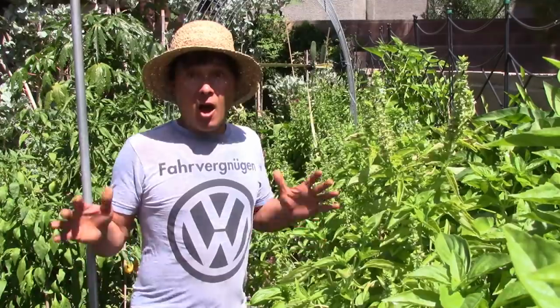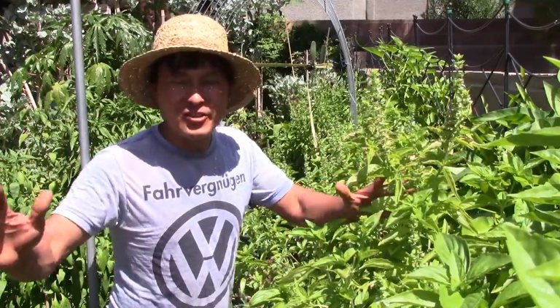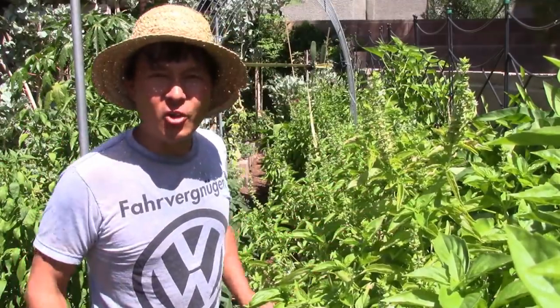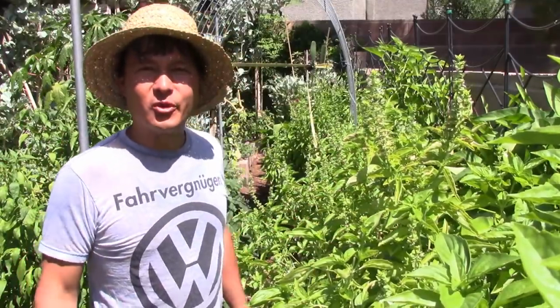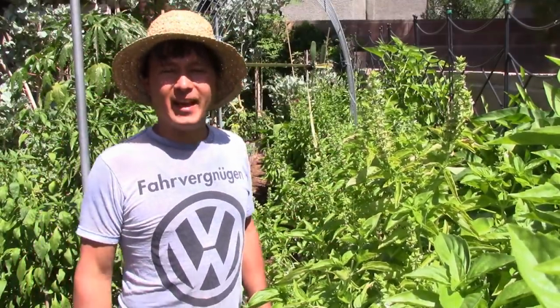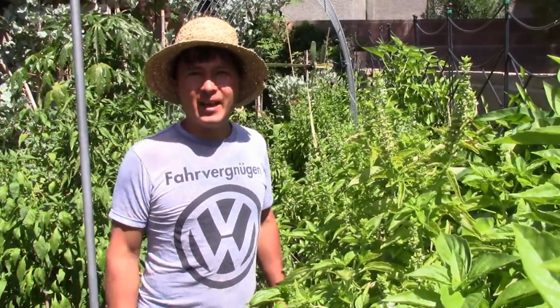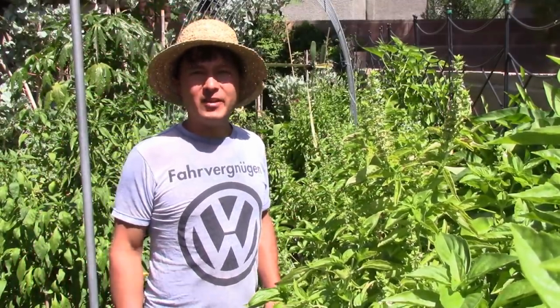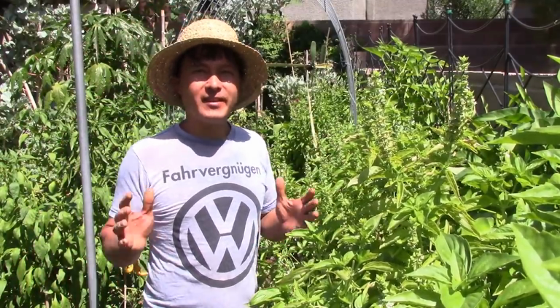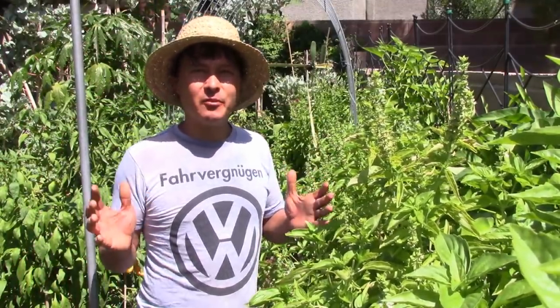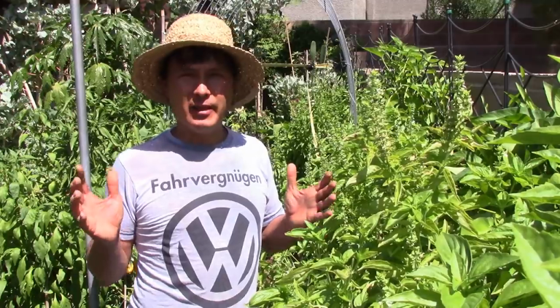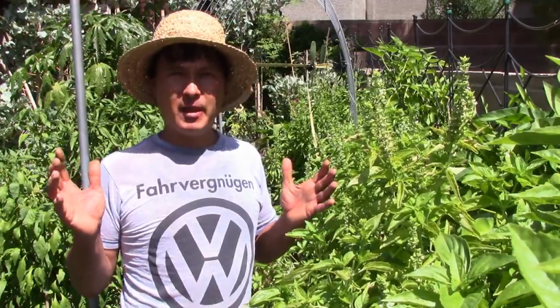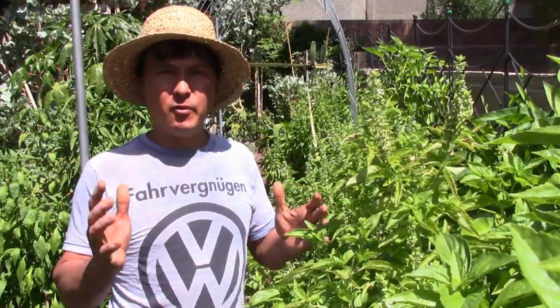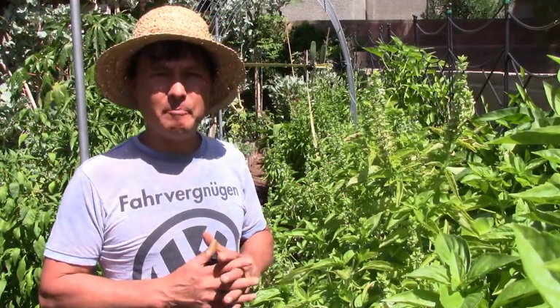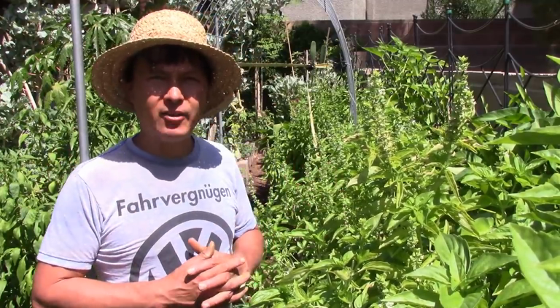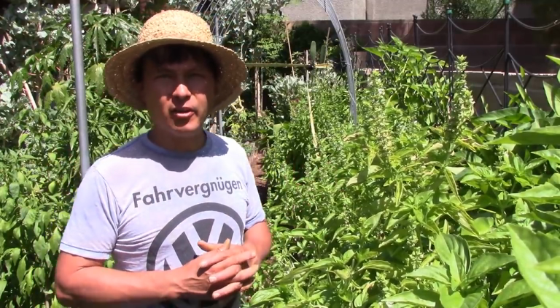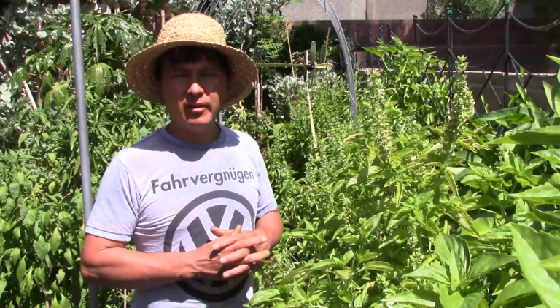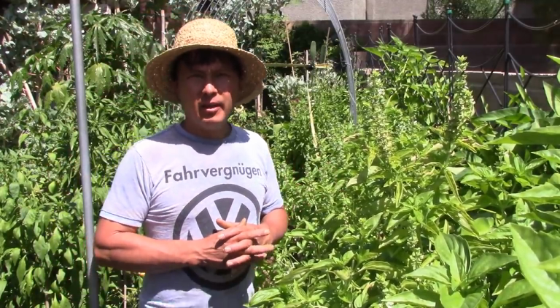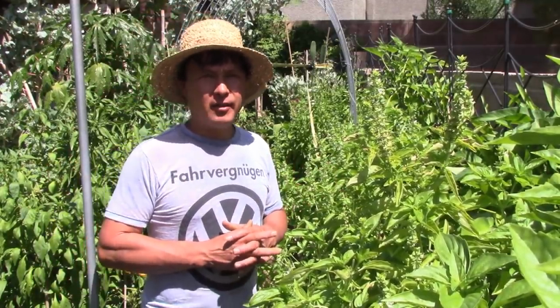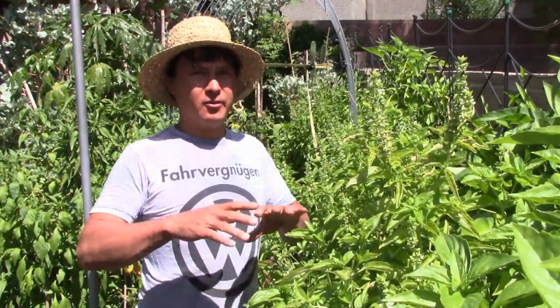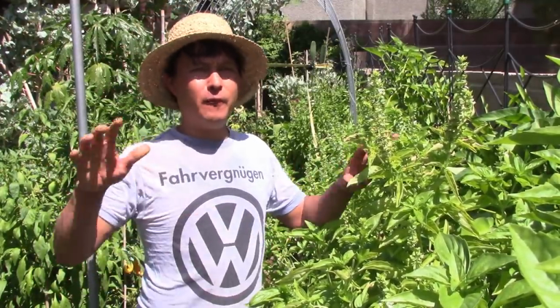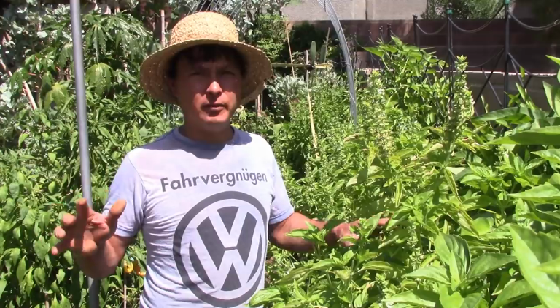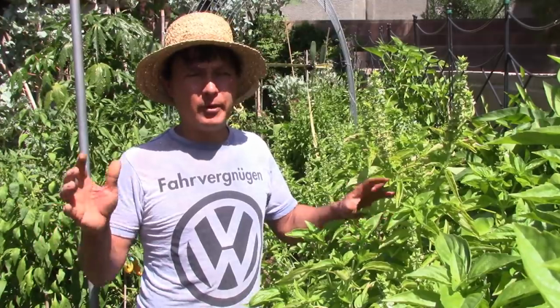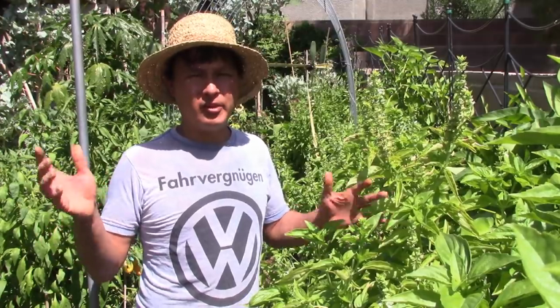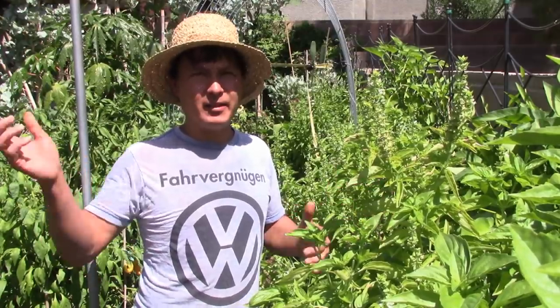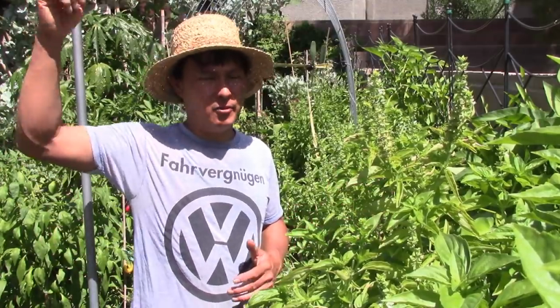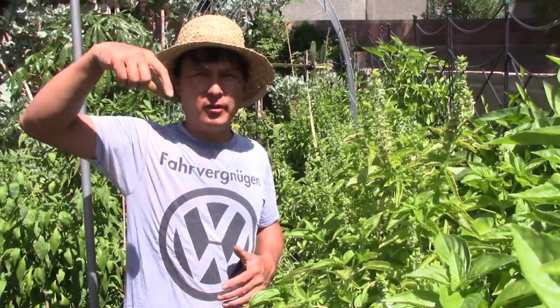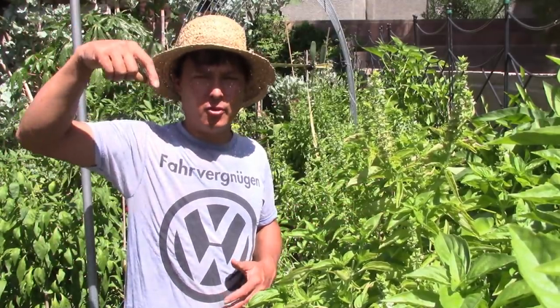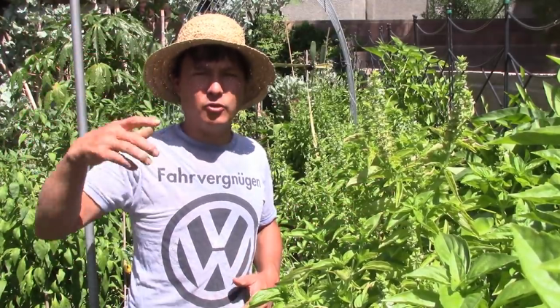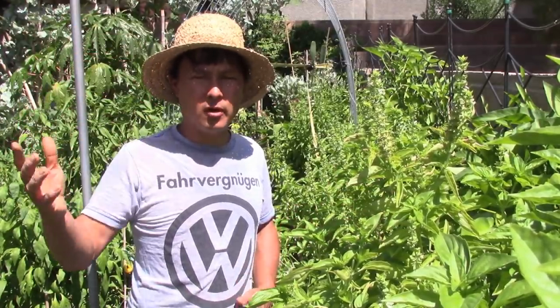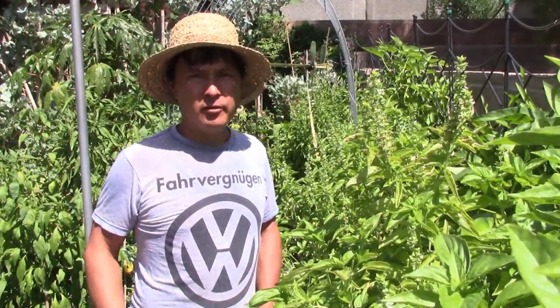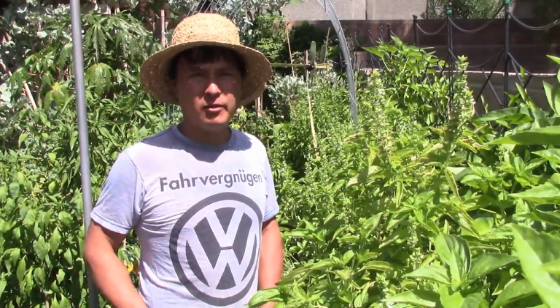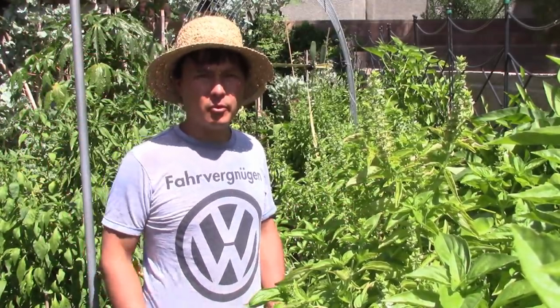Alright, this is John Kohler with growingyourgreens.com. Today we have another exciting episode here in my beautiful backyard garden. Here in August things are in full tilt, full production. Check my last video or two videos ago where I did a tour so you guys could see what I'm growing.